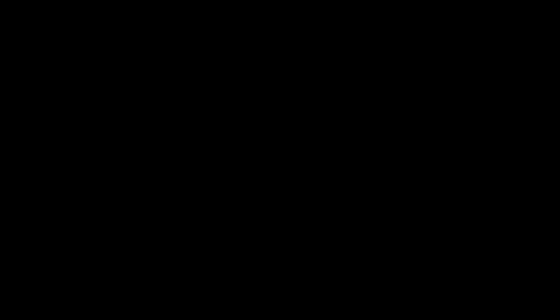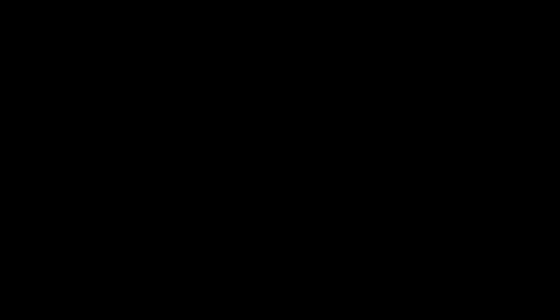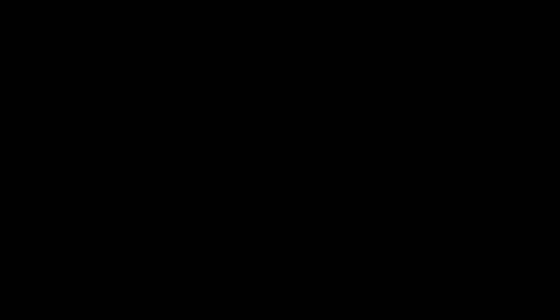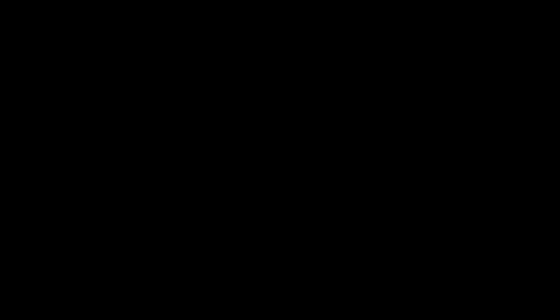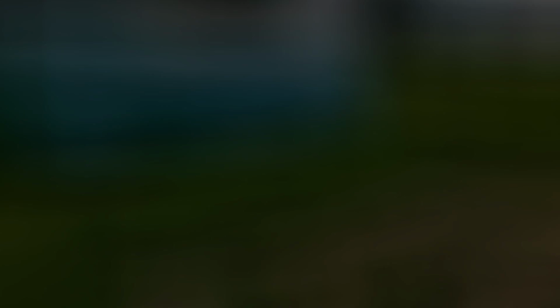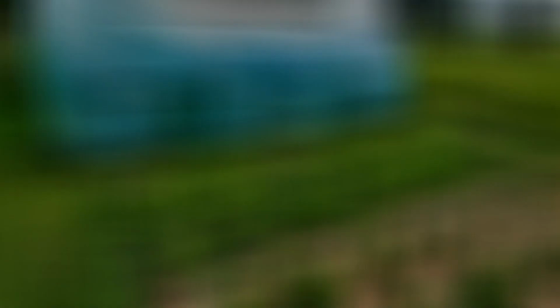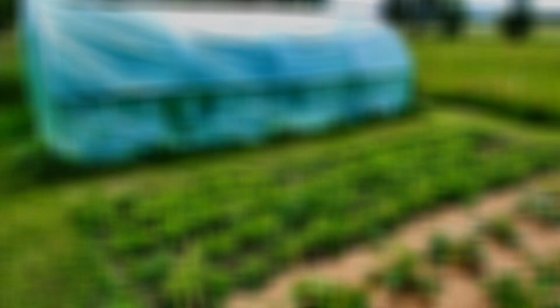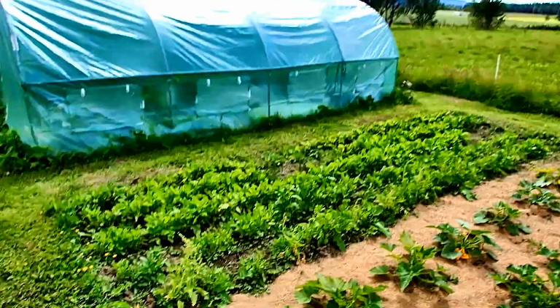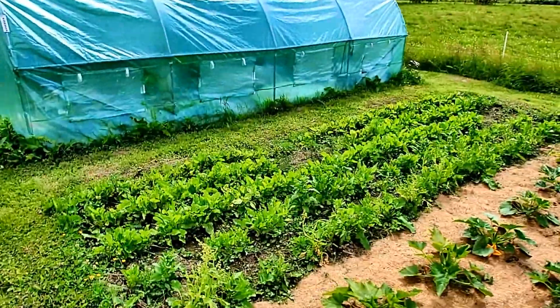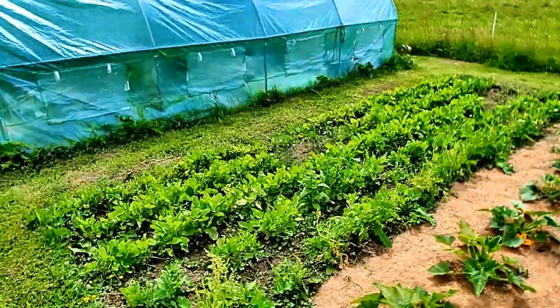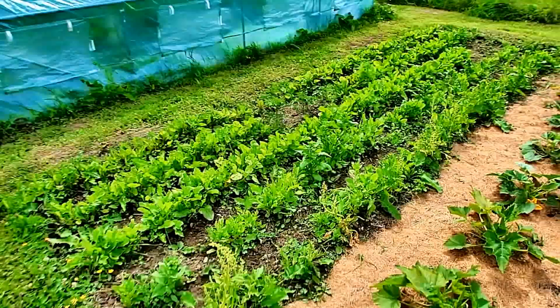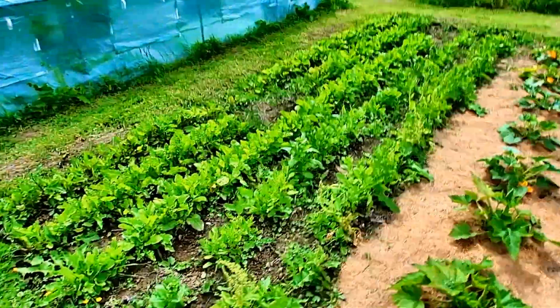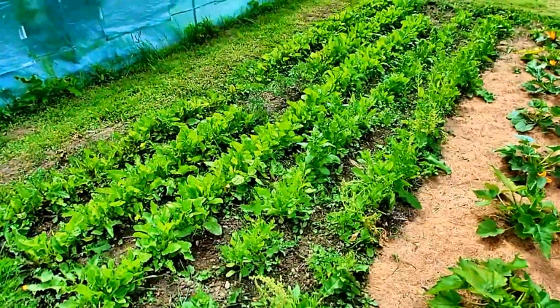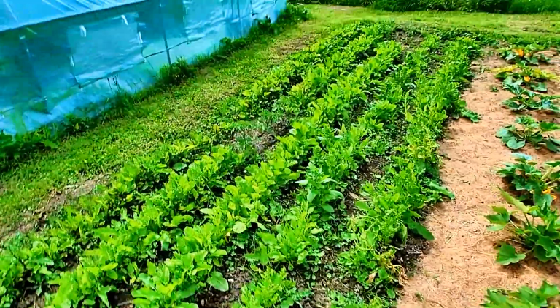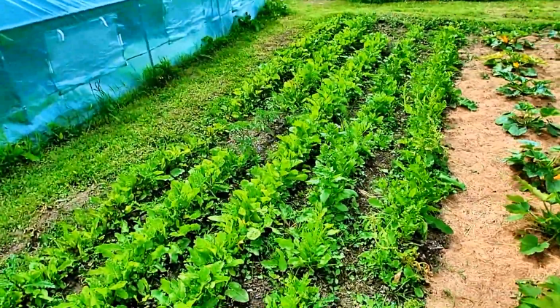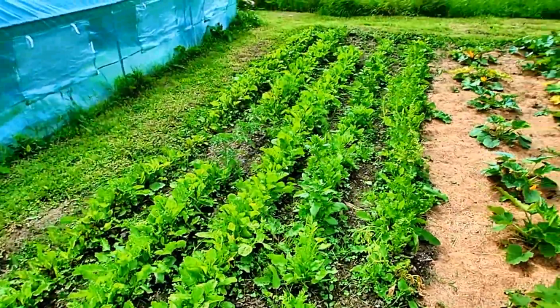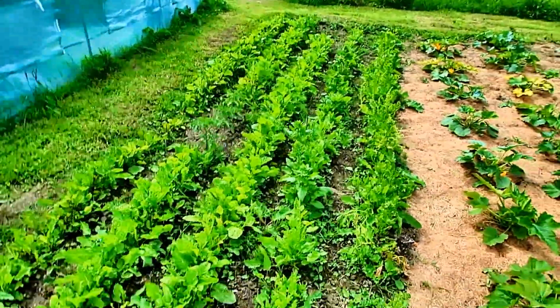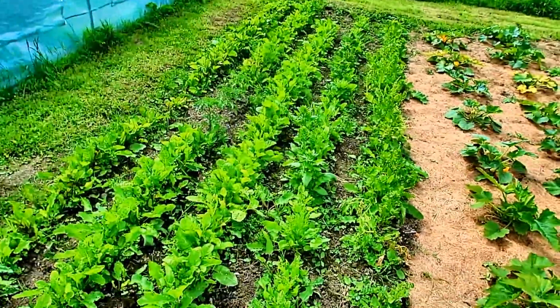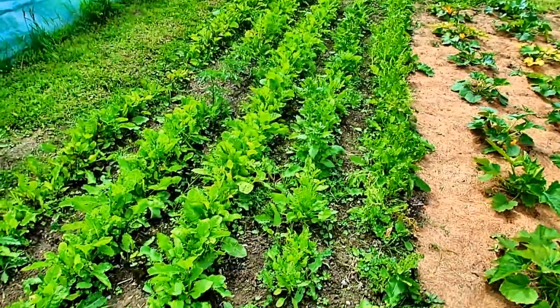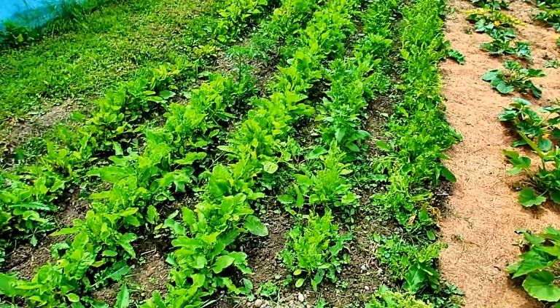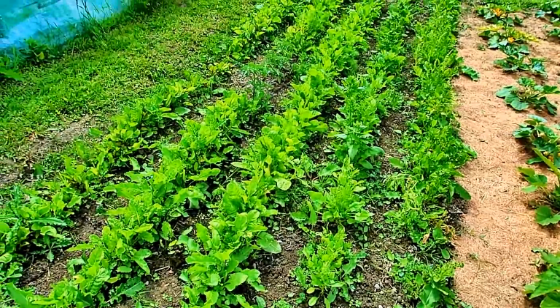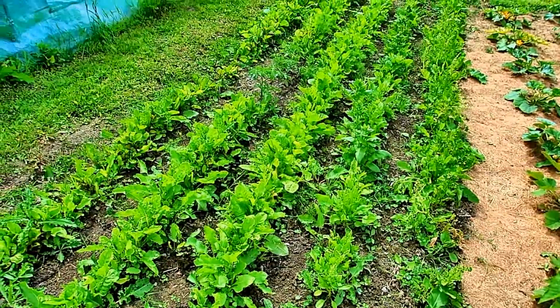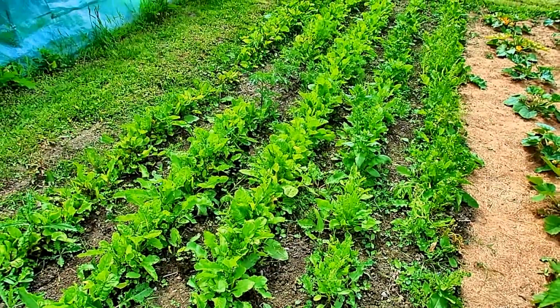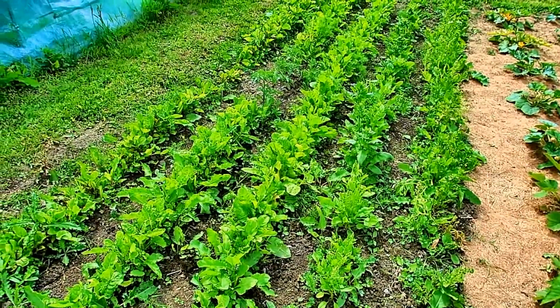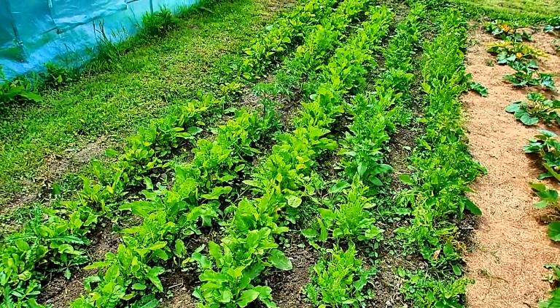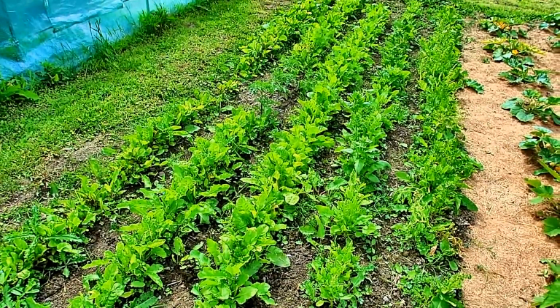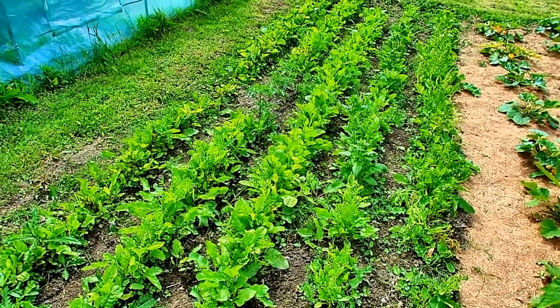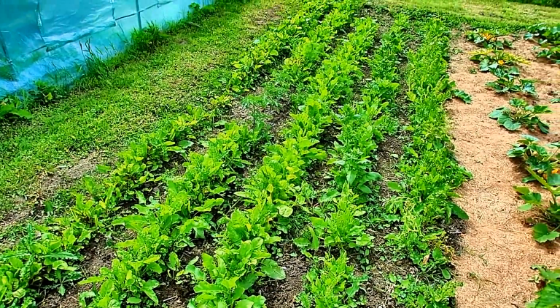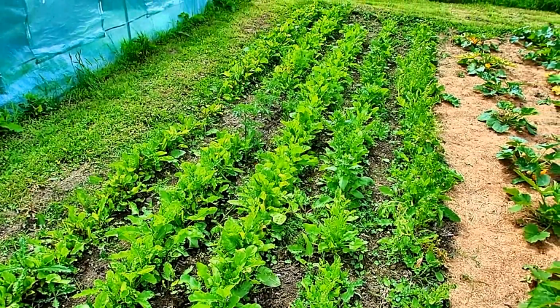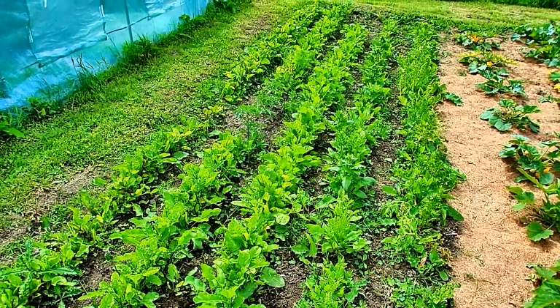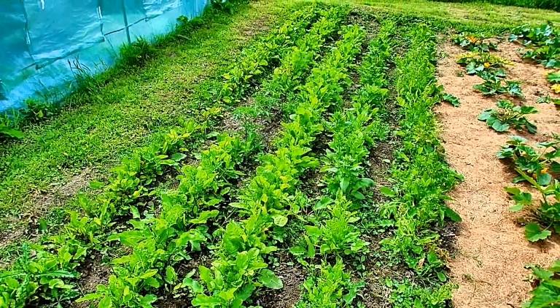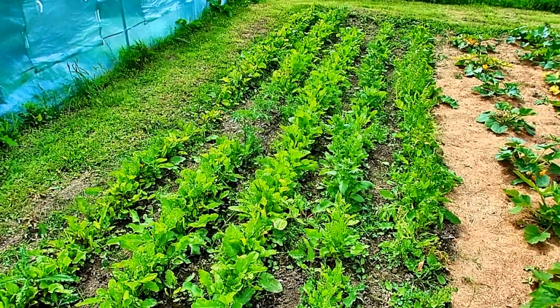Hello guys, welcome to Mark's Shrimp Tanks. Today we are going to be feeding our shrimp some spinach. Today's video is shrimp versus spinach.